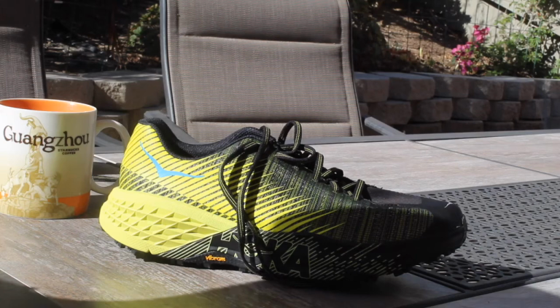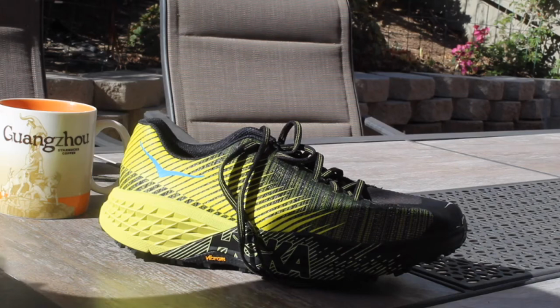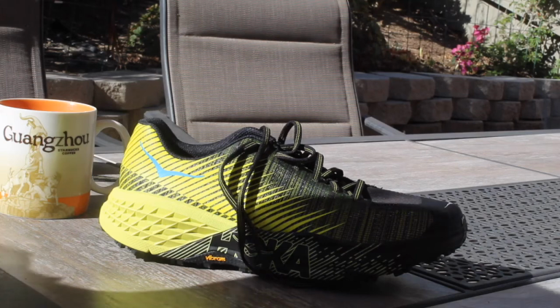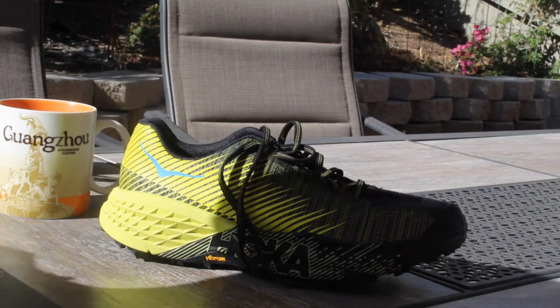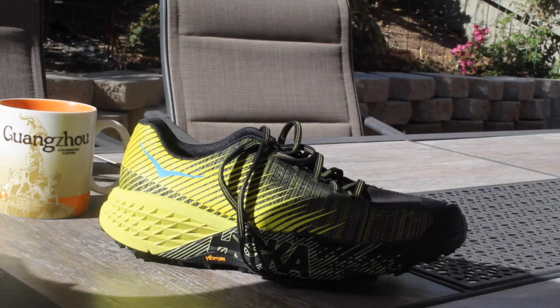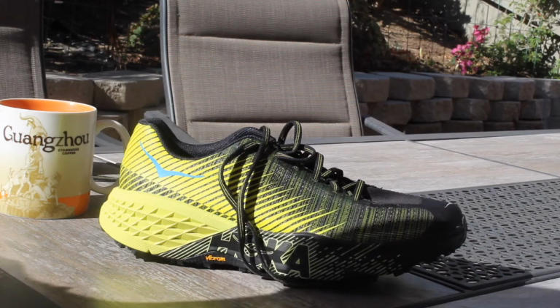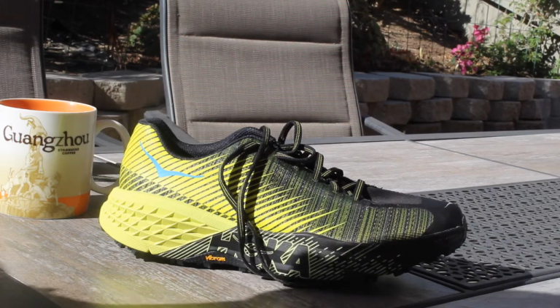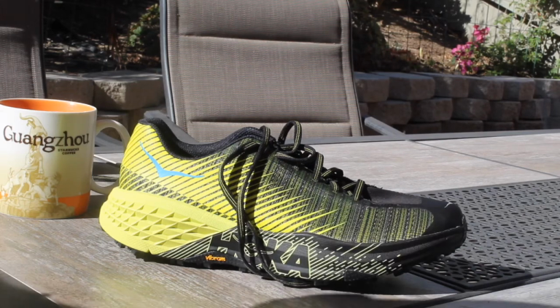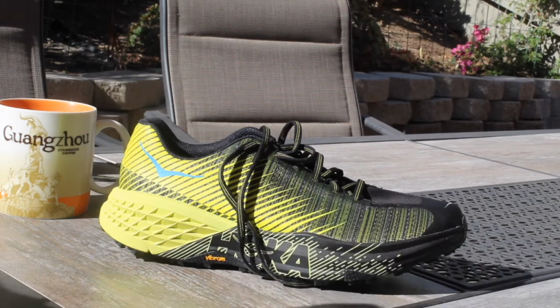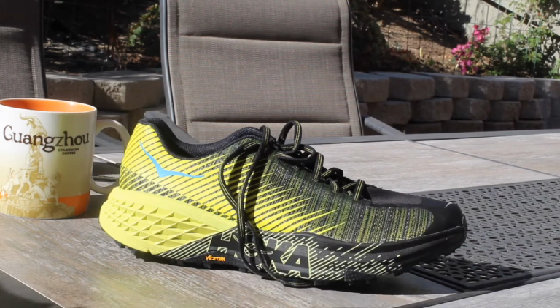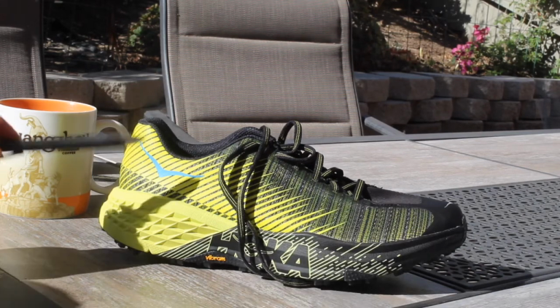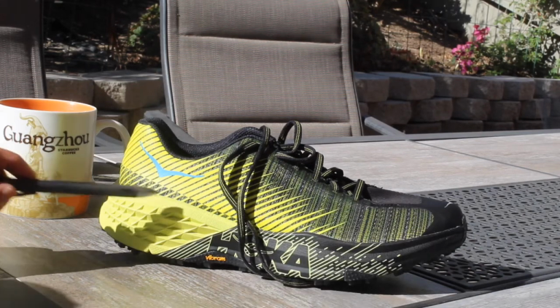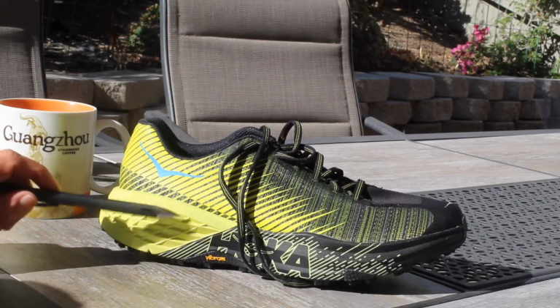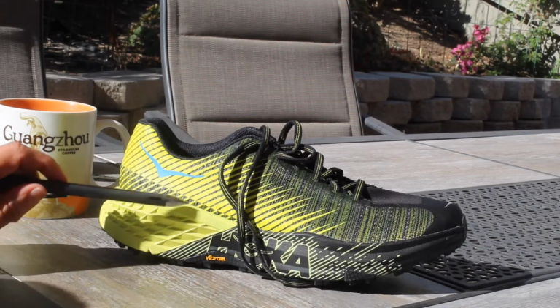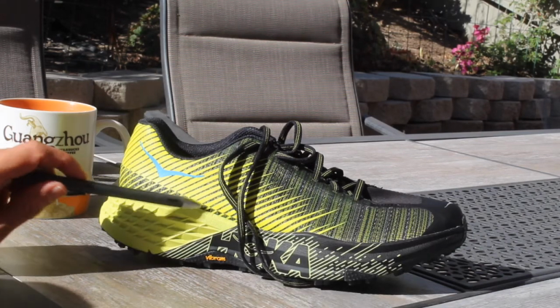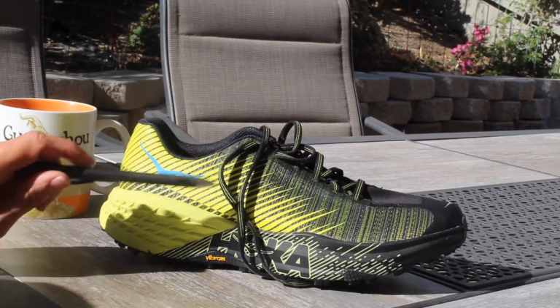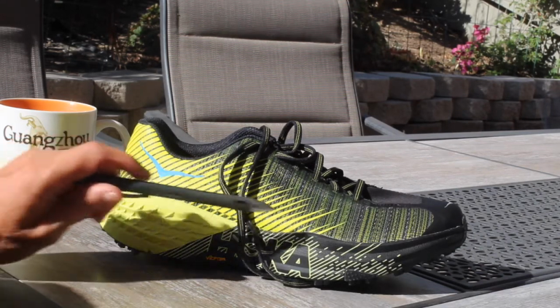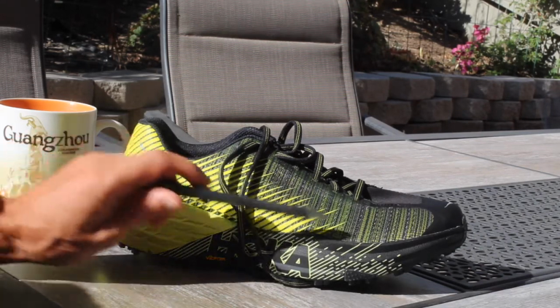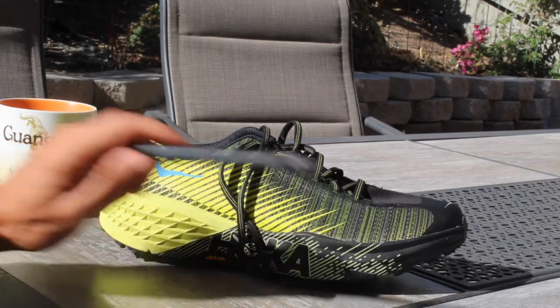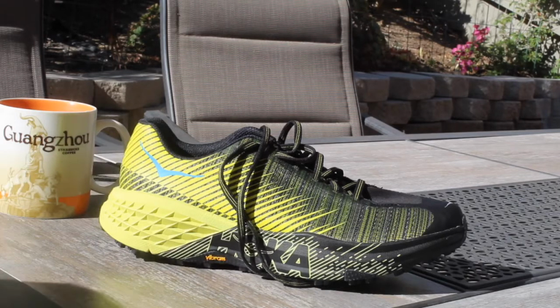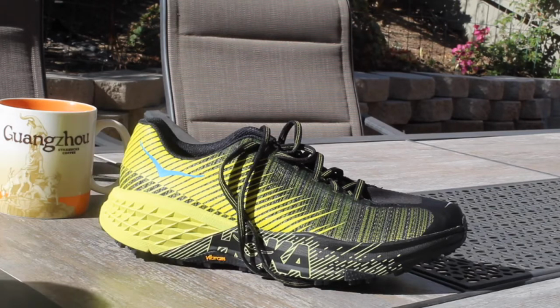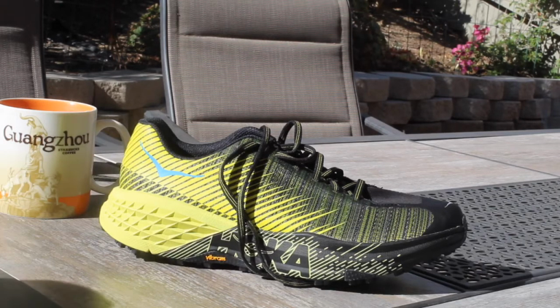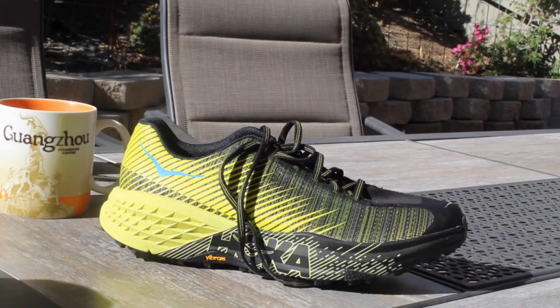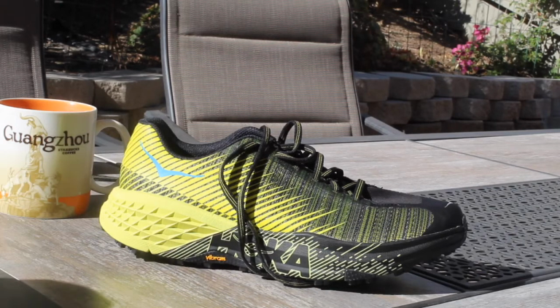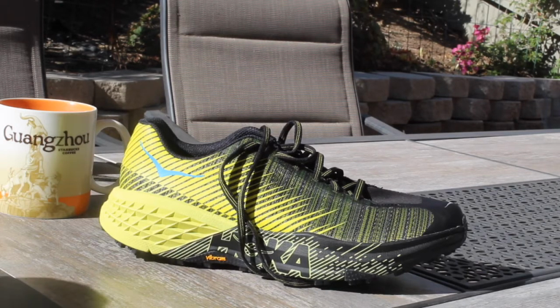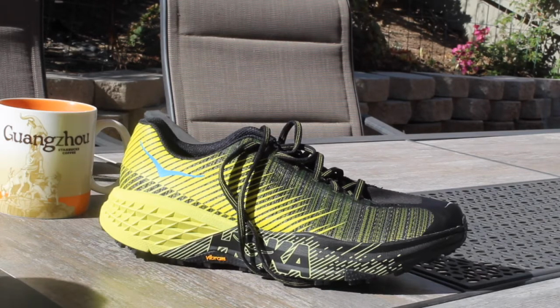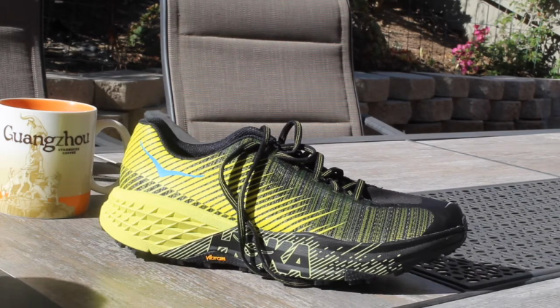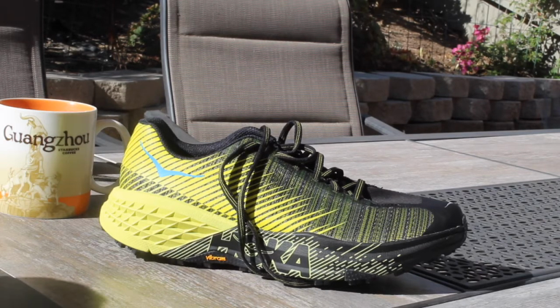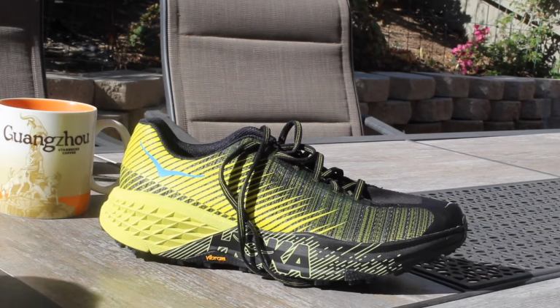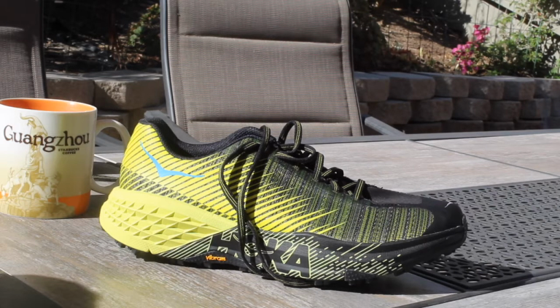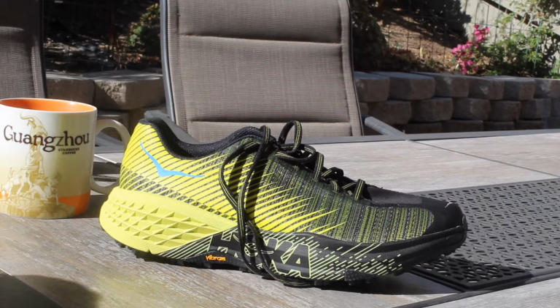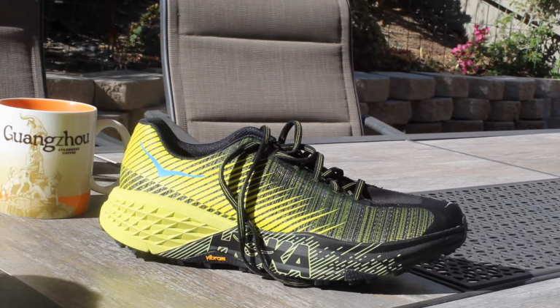Hi, this is Dave from Free Run Speed. Today I'm going to do a test in the Hoka One One Evo Speed Goat.